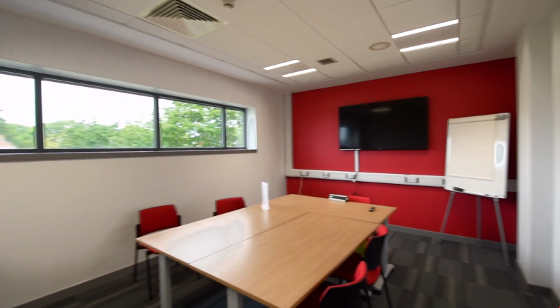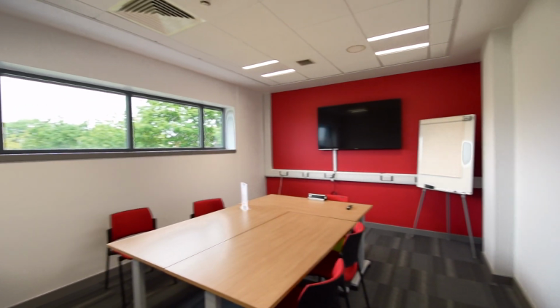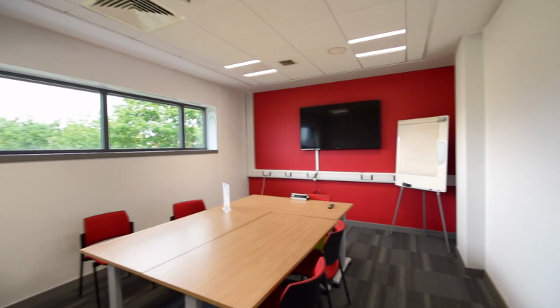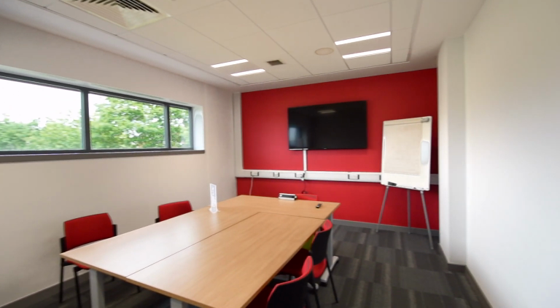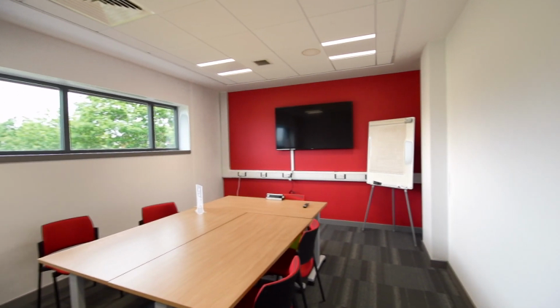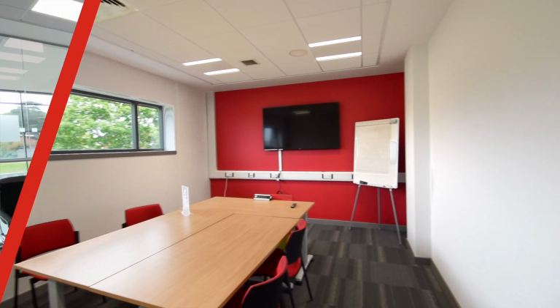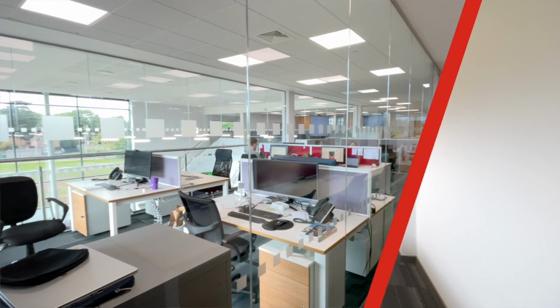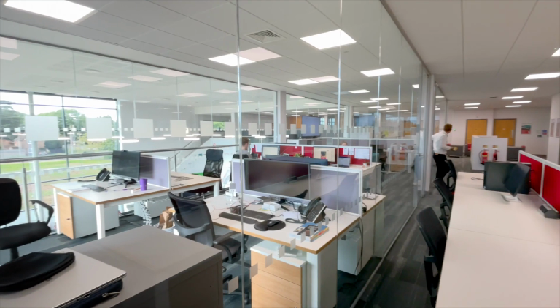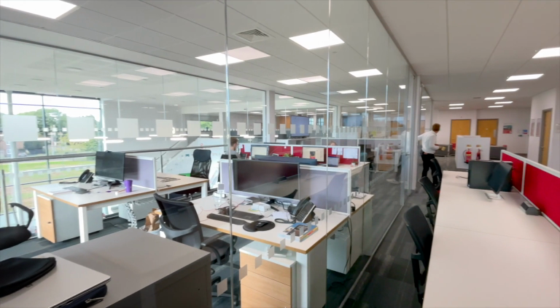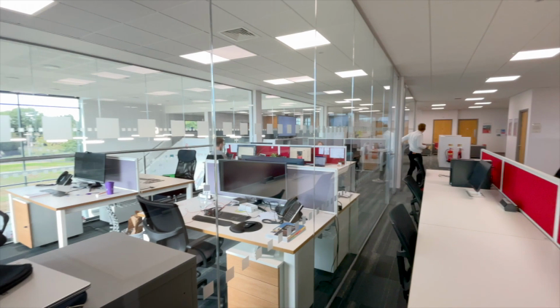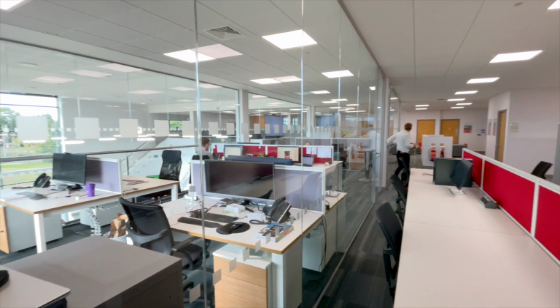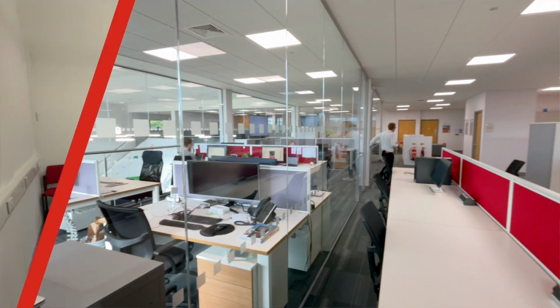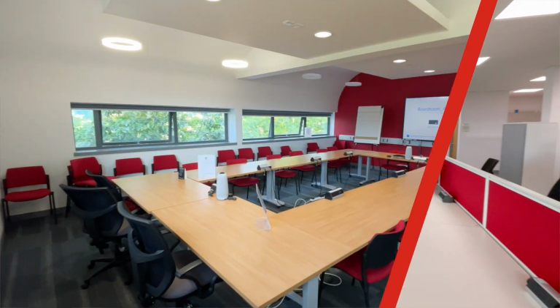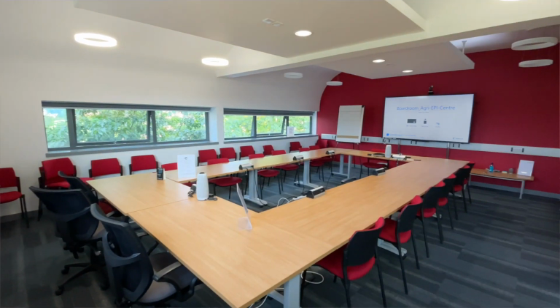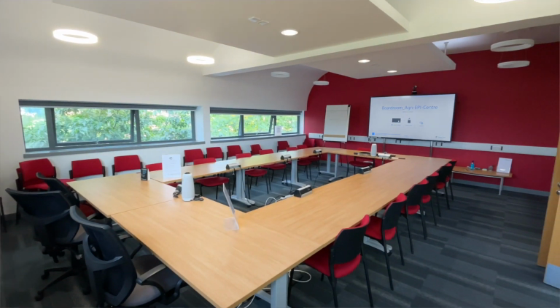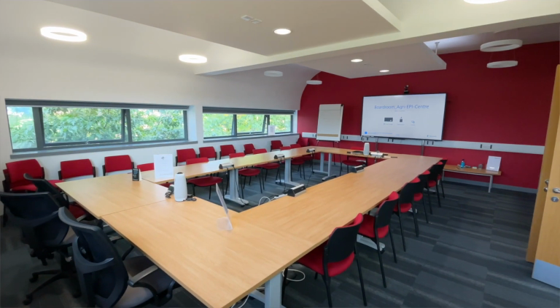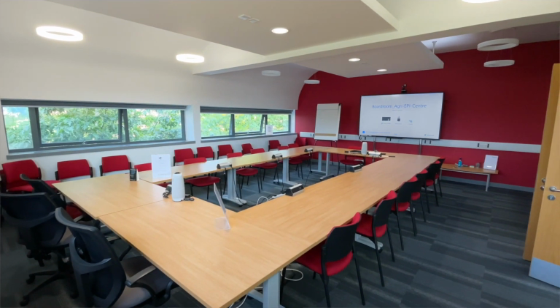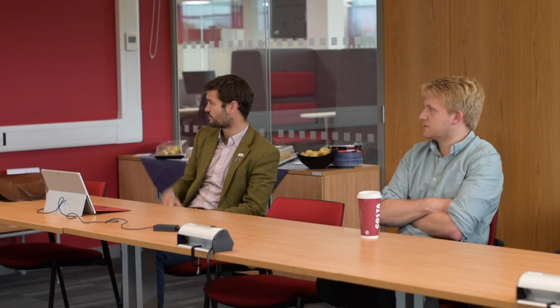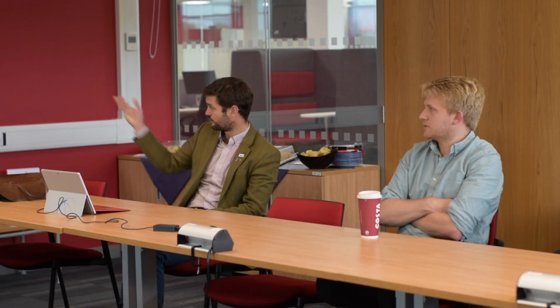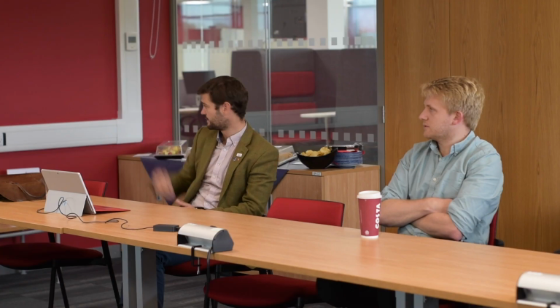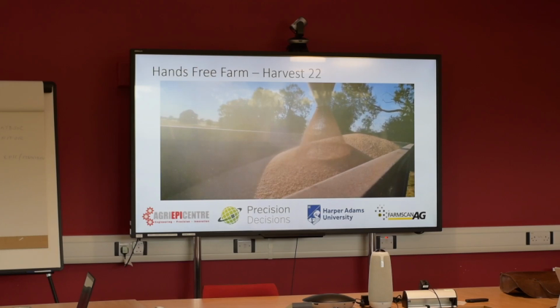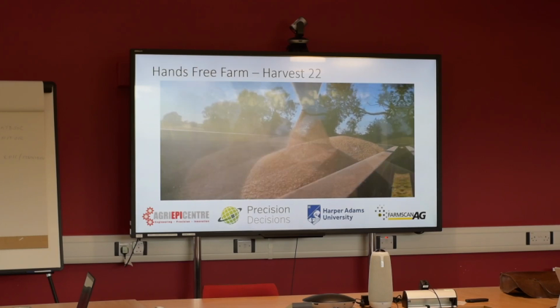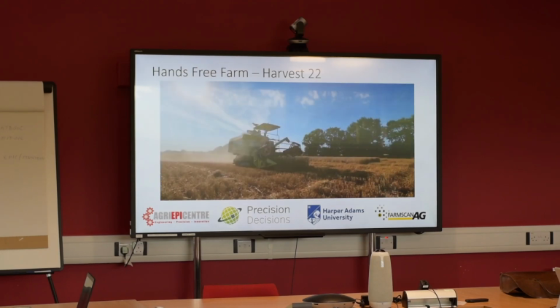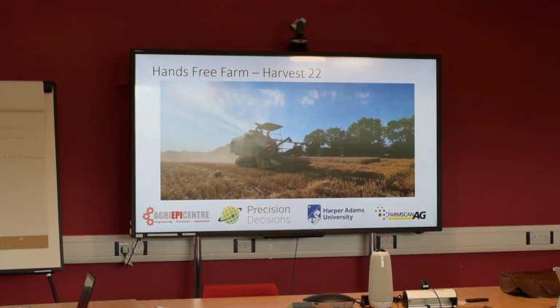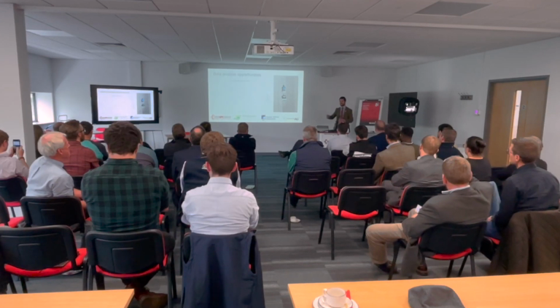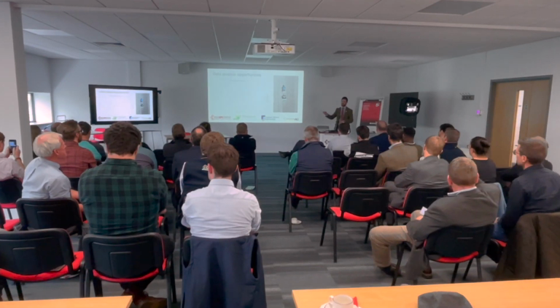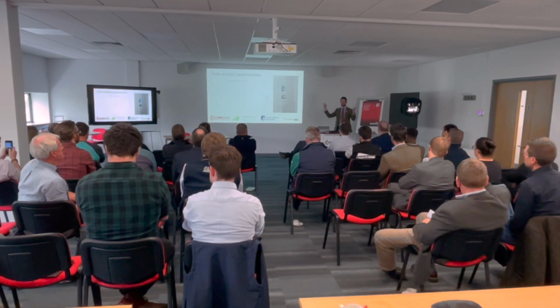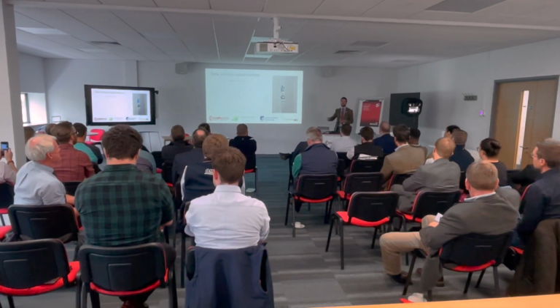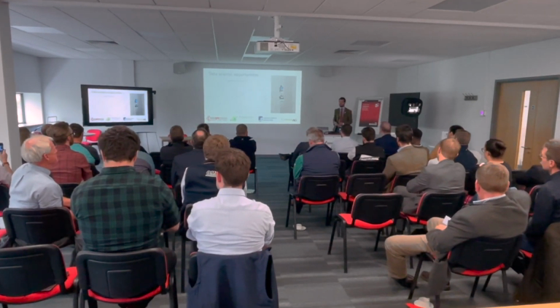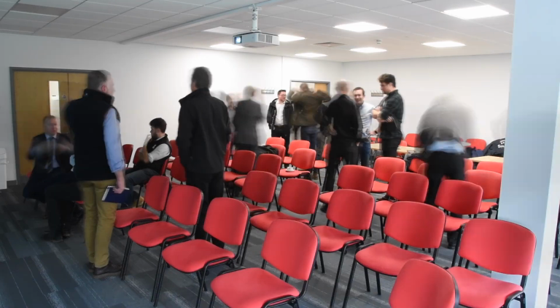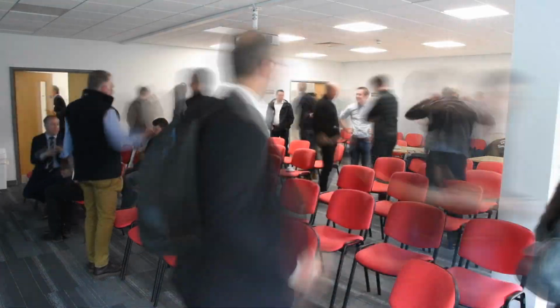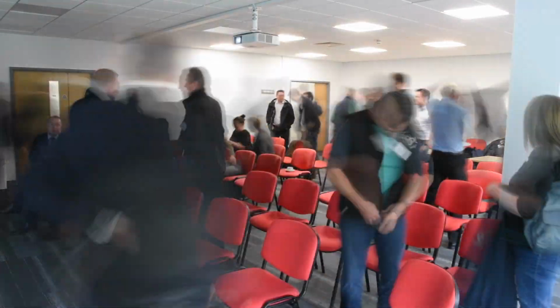we have meeting rooms, offices, the boardroom with full AV, and a conference room that can hold up to 80 people comfortably.